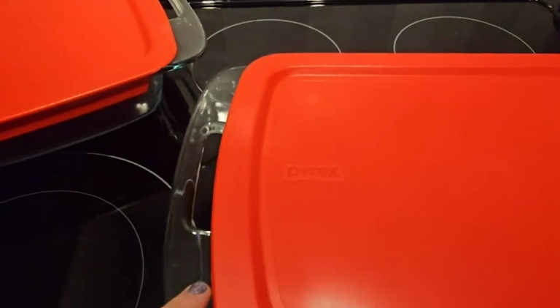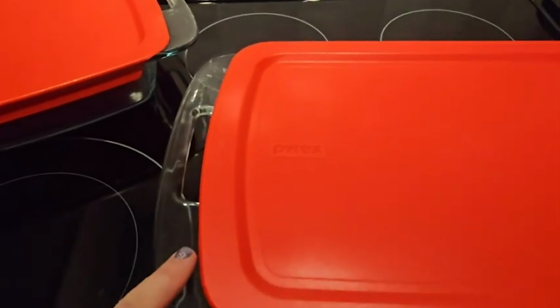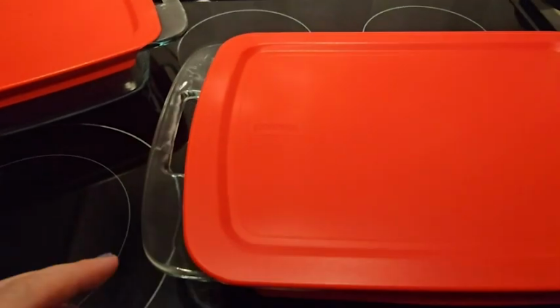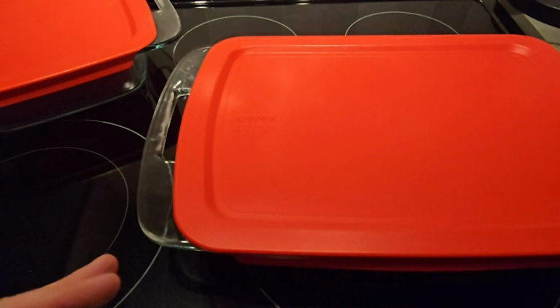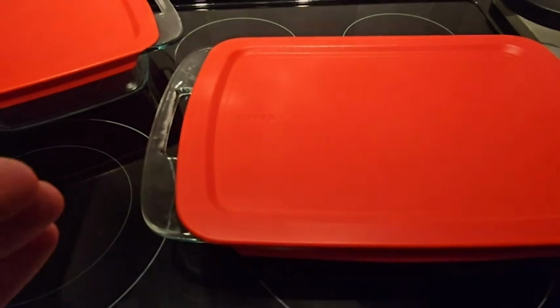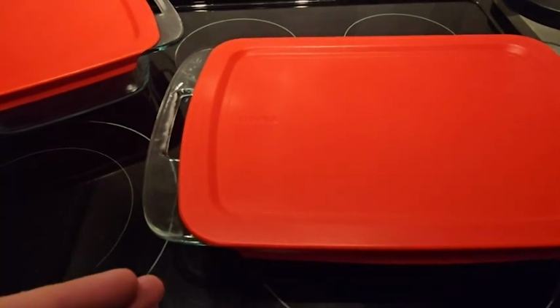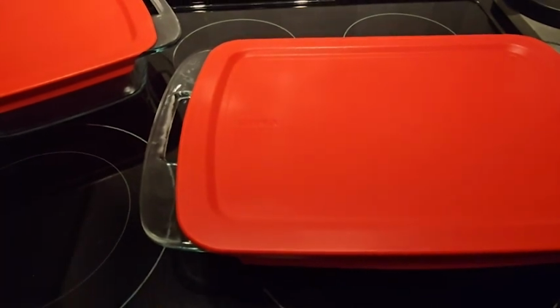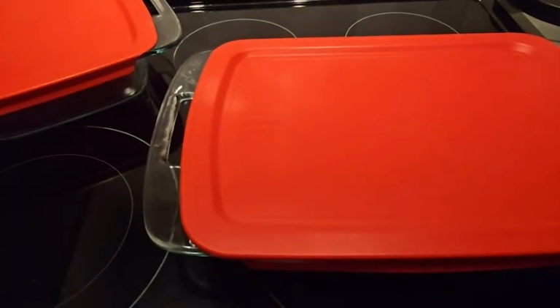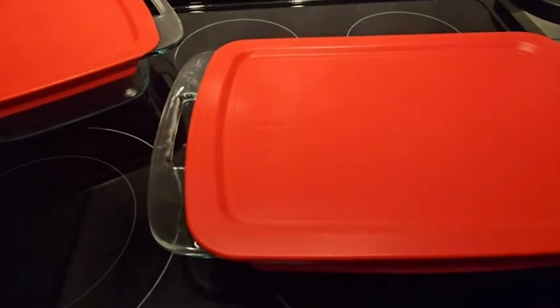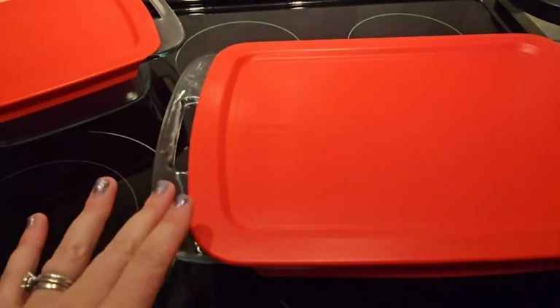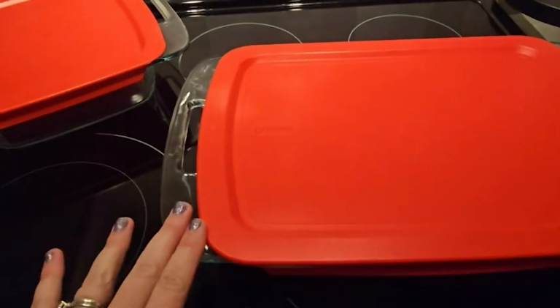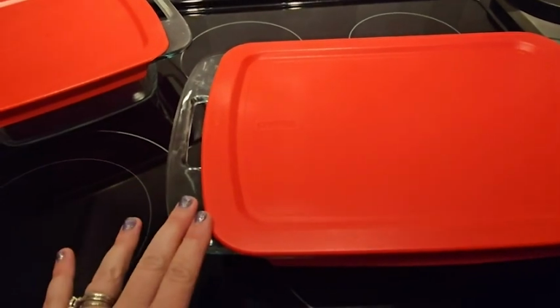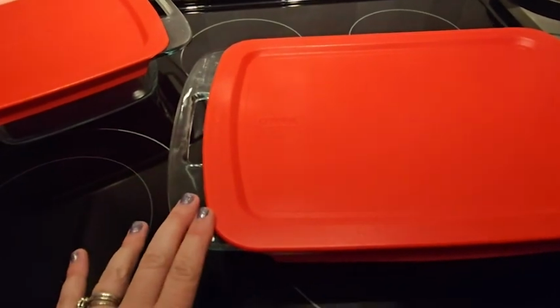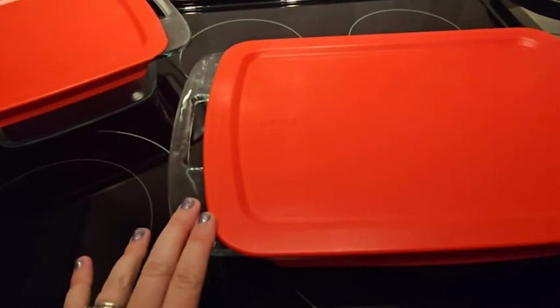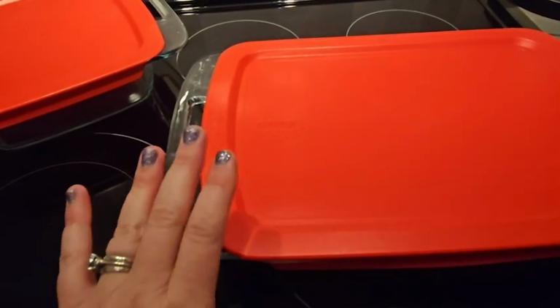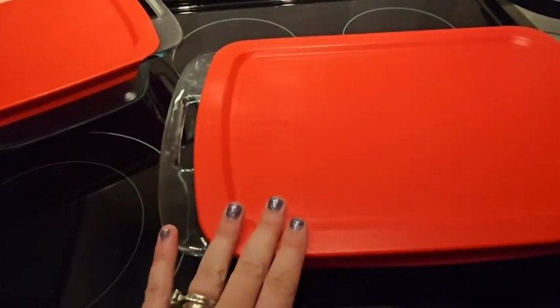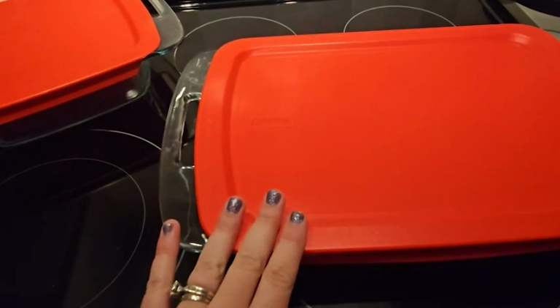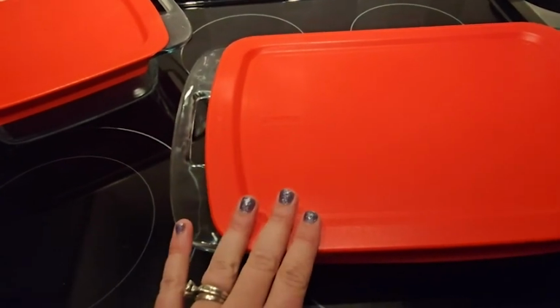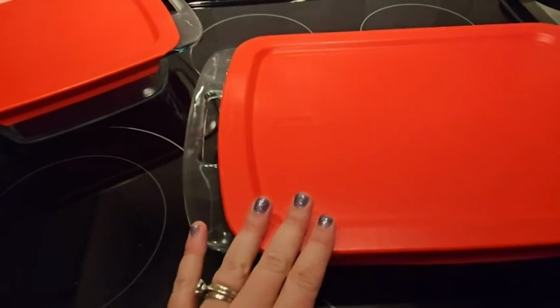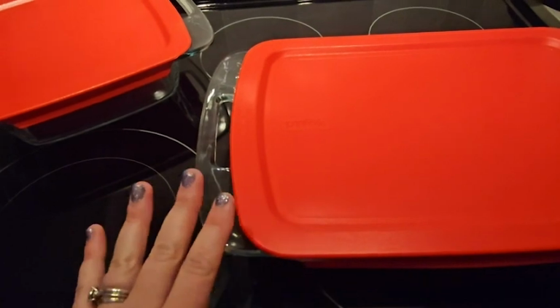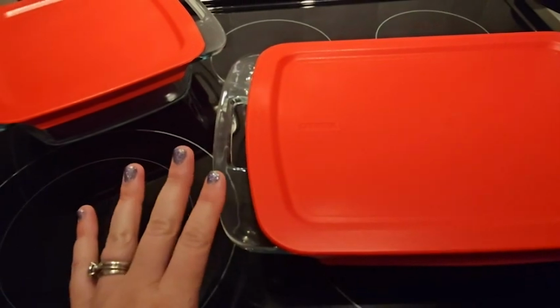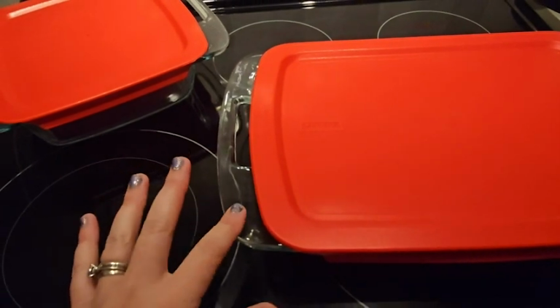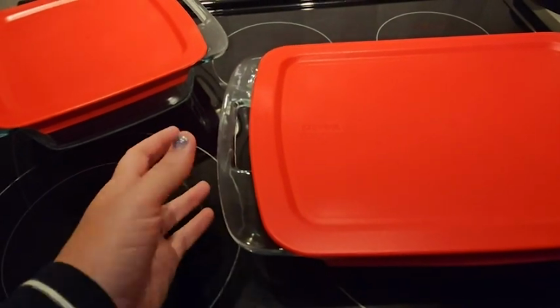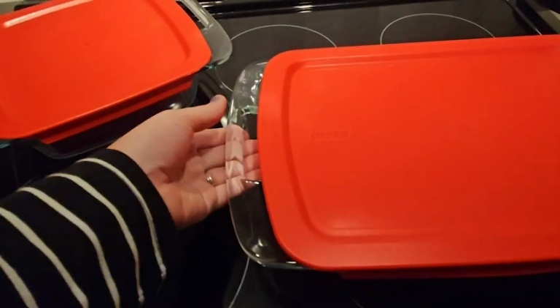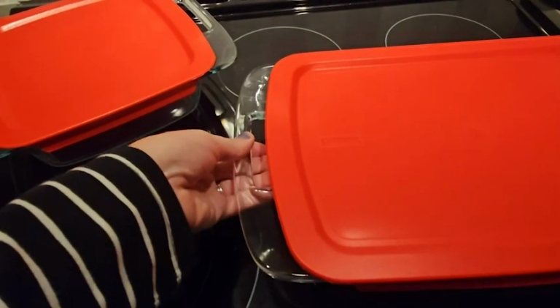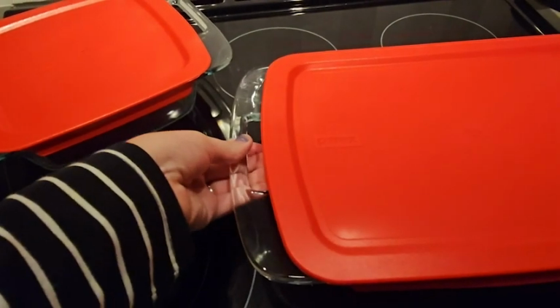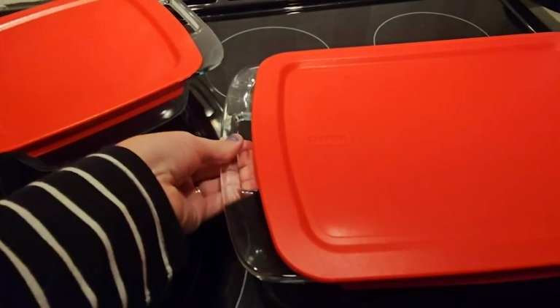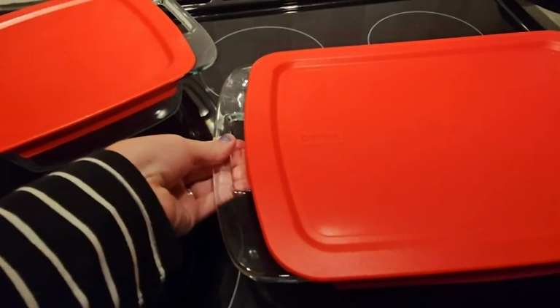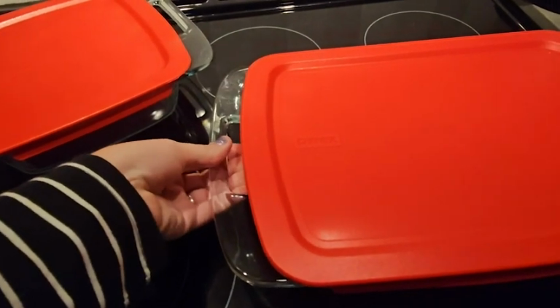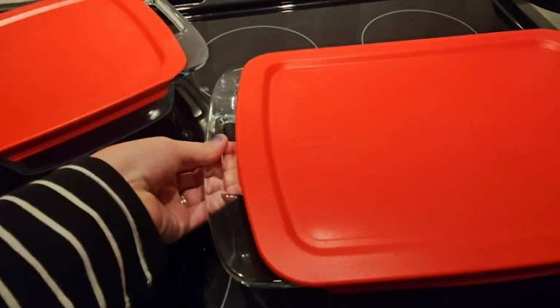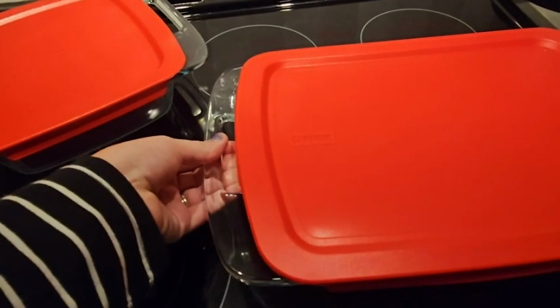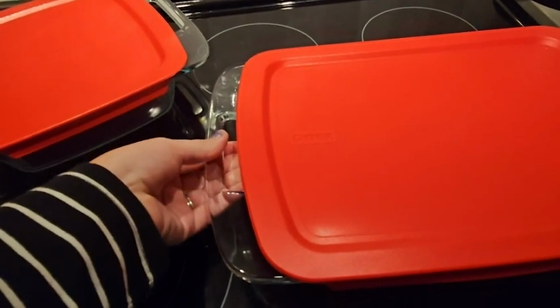I absolutely love them. They are super practical sizes, perfect for baking if you want and also food storage. I love the fact that you can bake something and then have a lid that goes right on top as well.